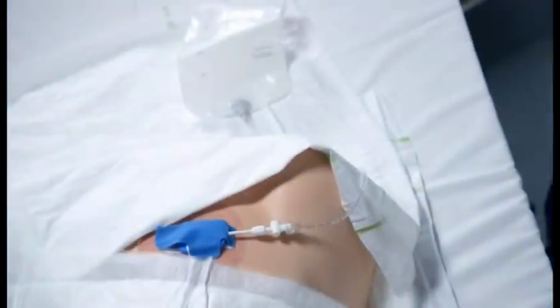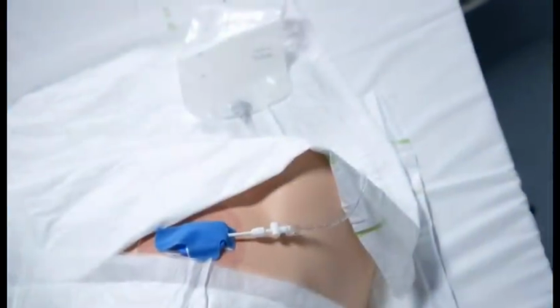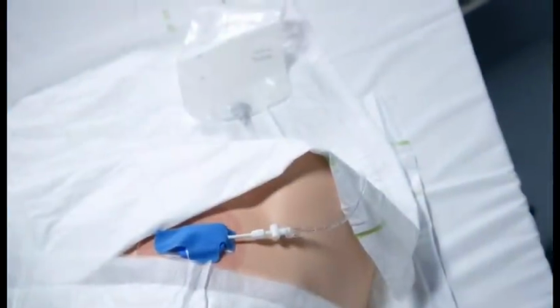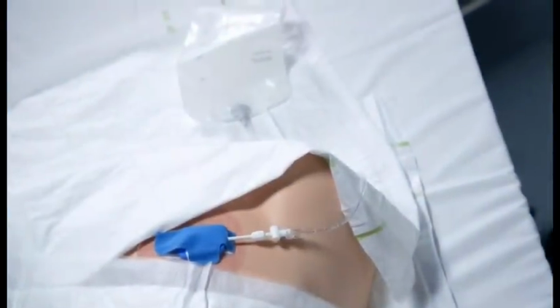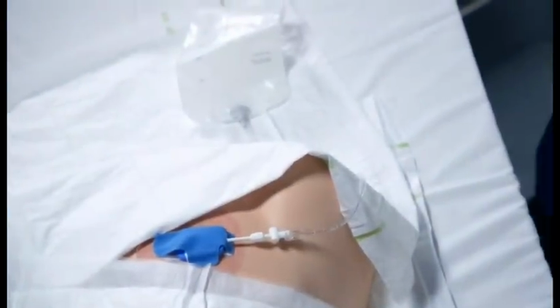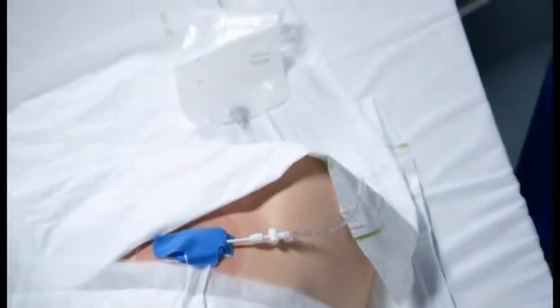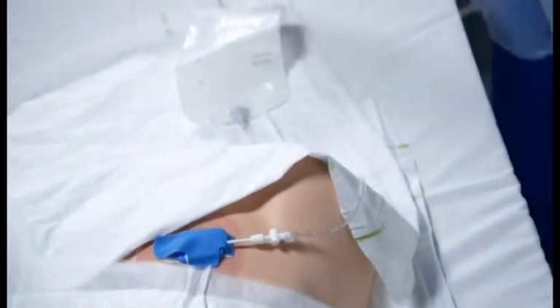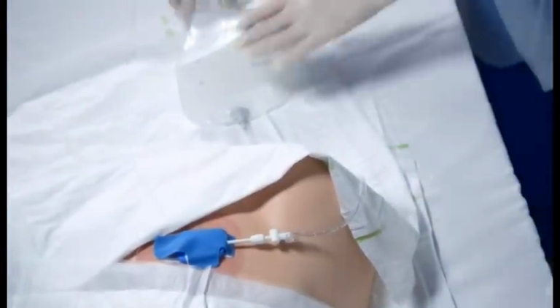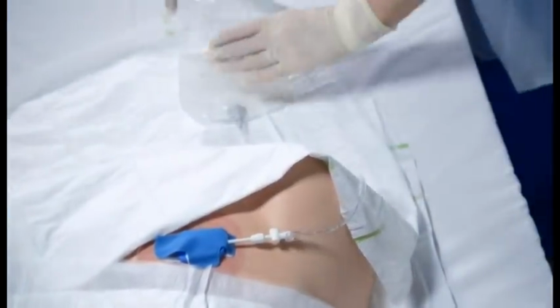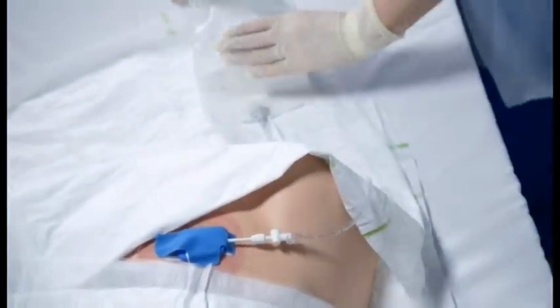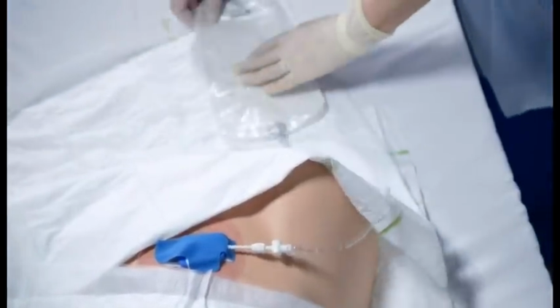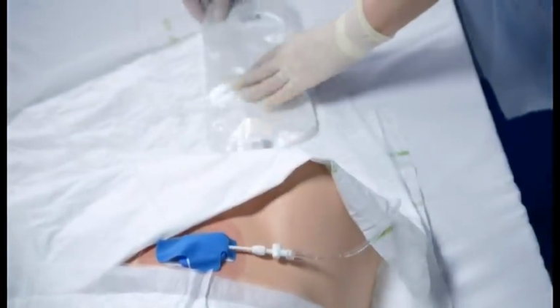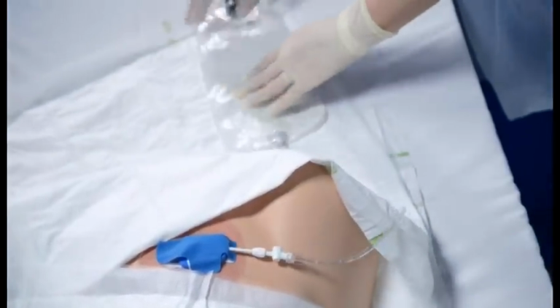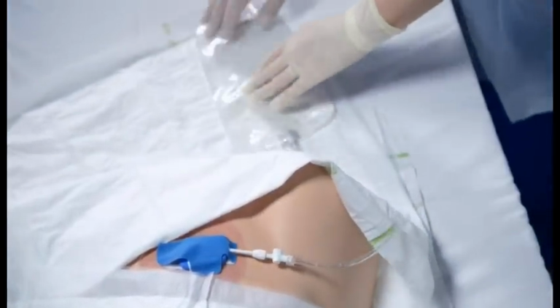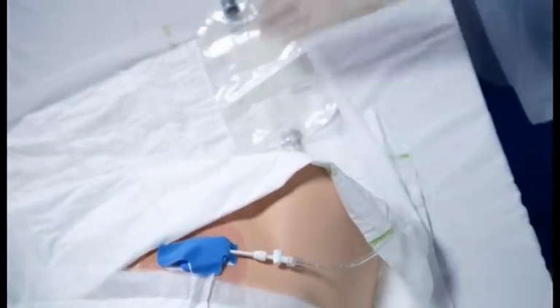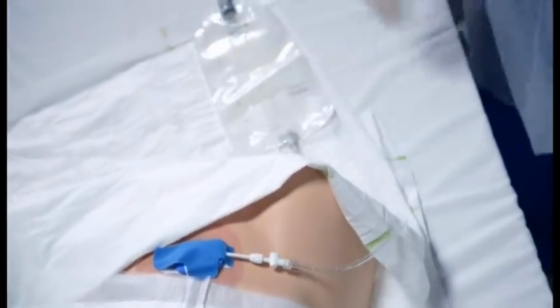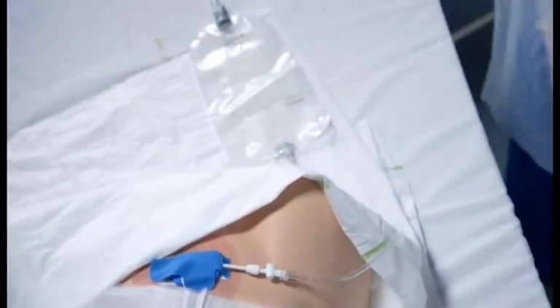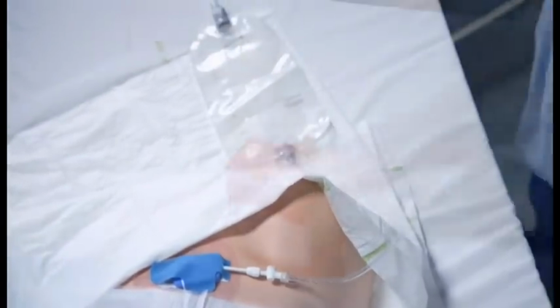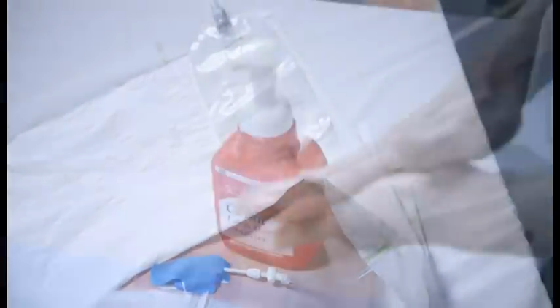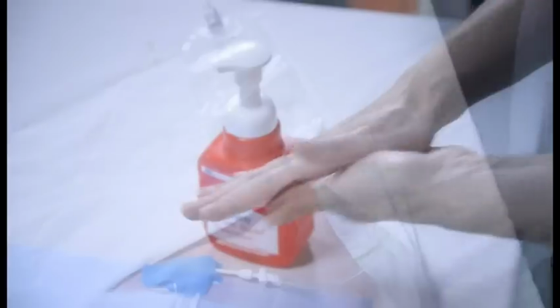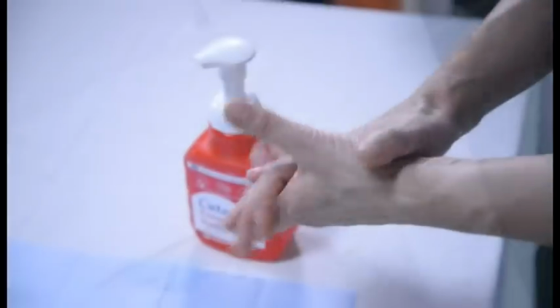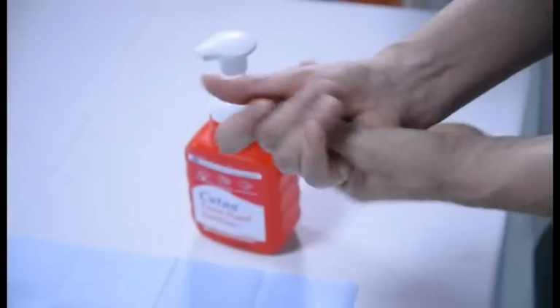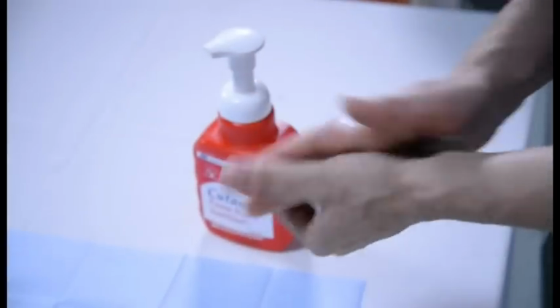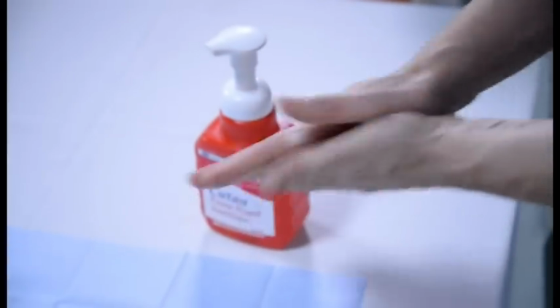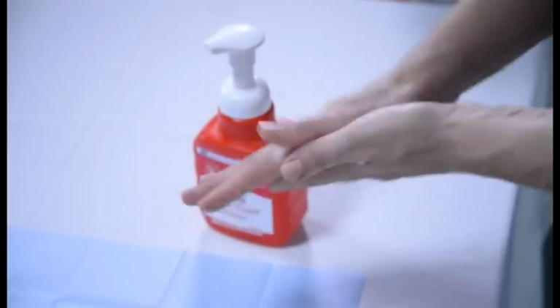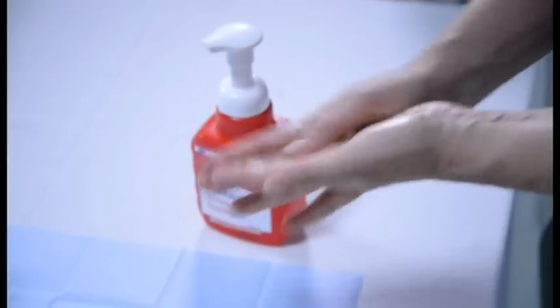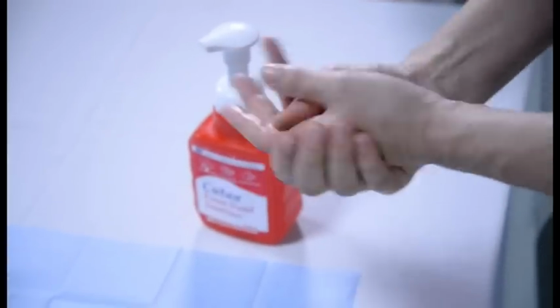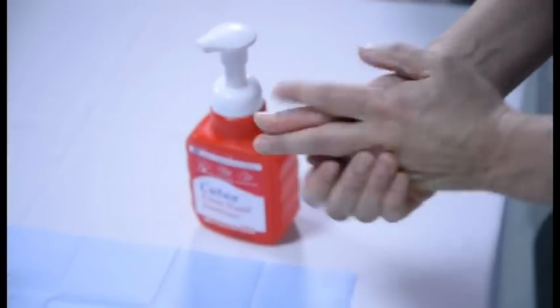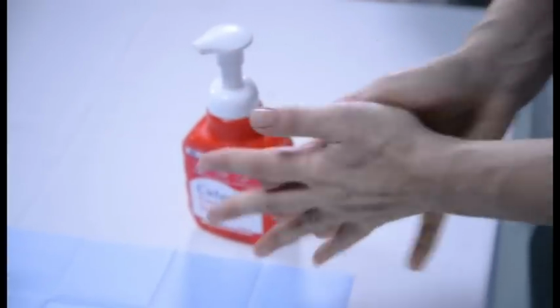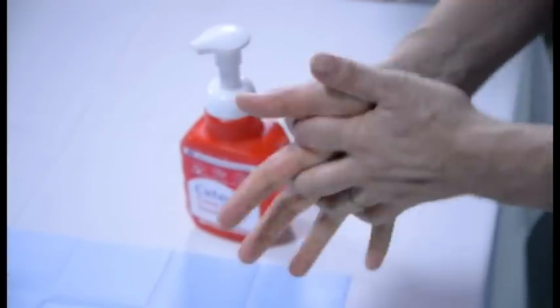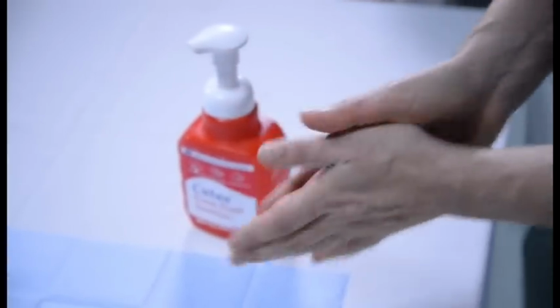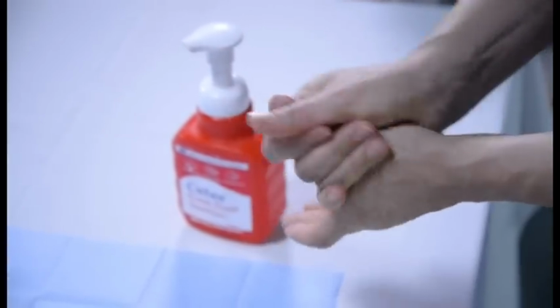Dispose of the waste and clean hands according to ANTT guidelines. Clean your trolley and your hands.